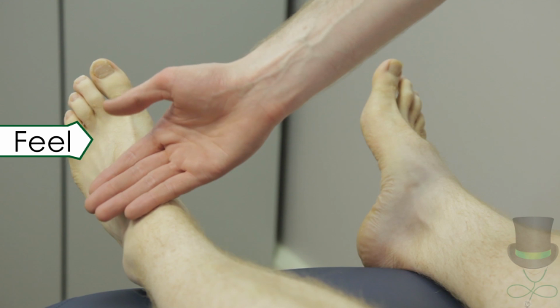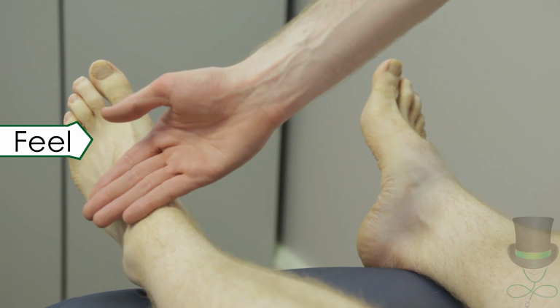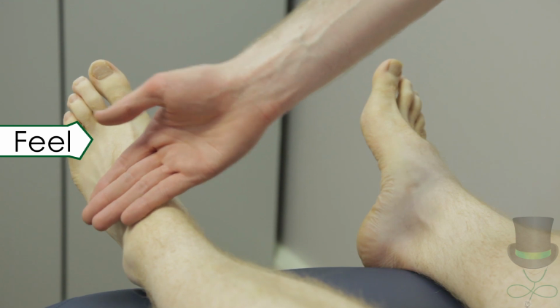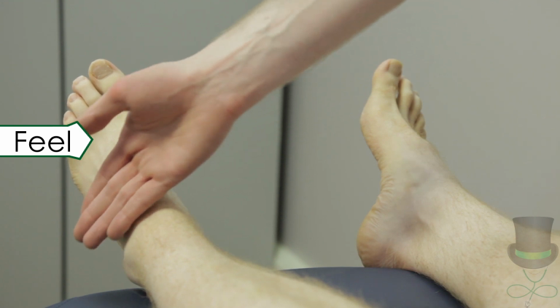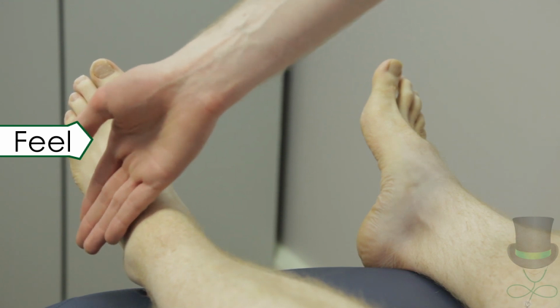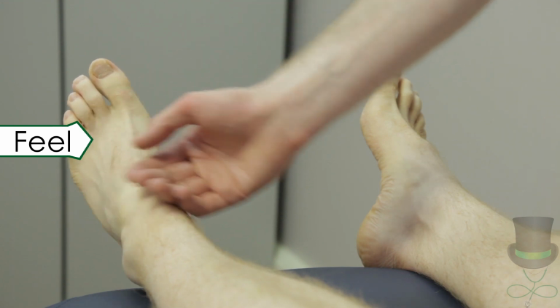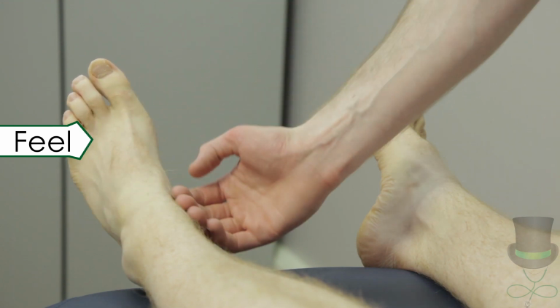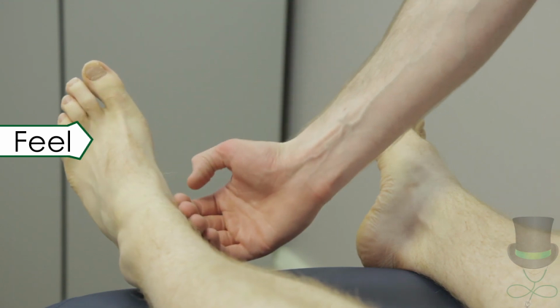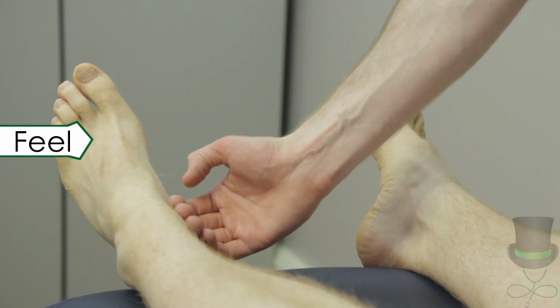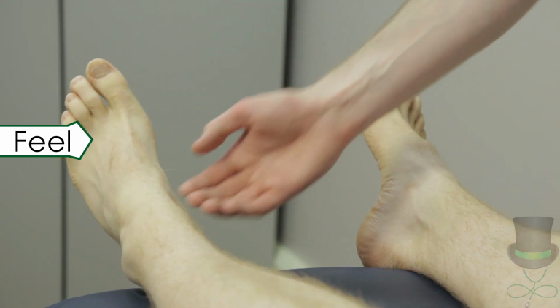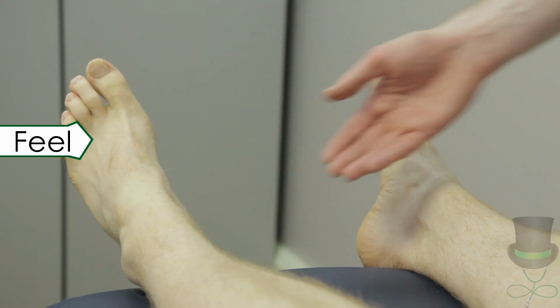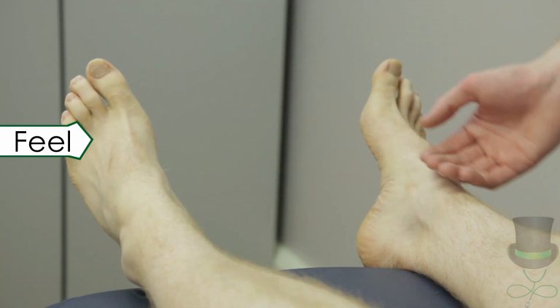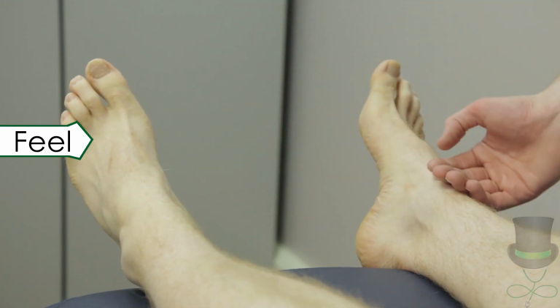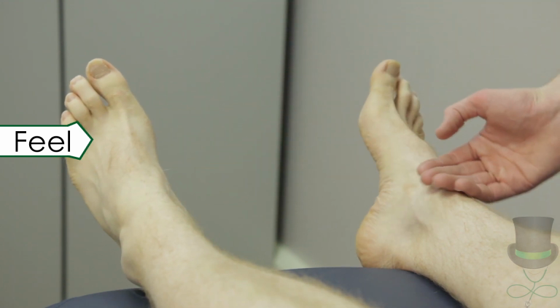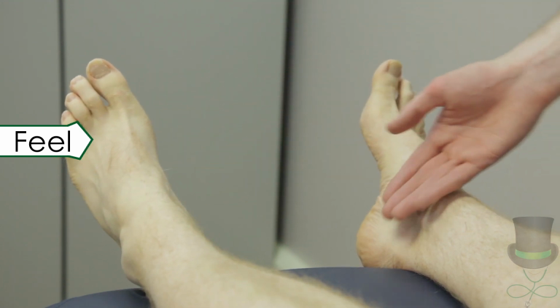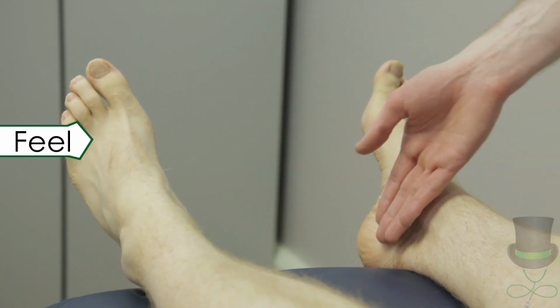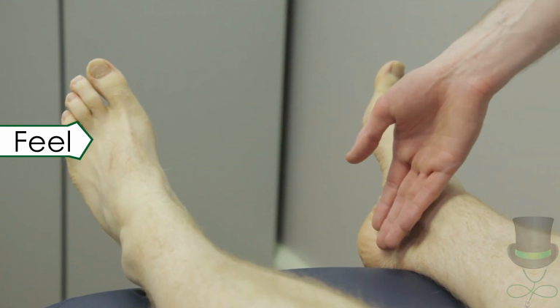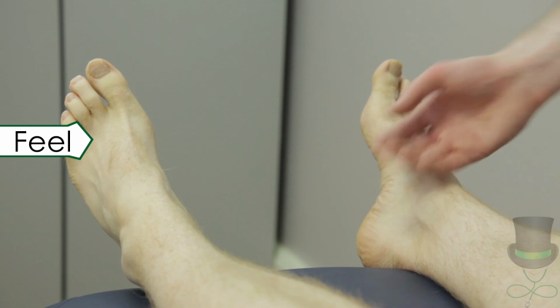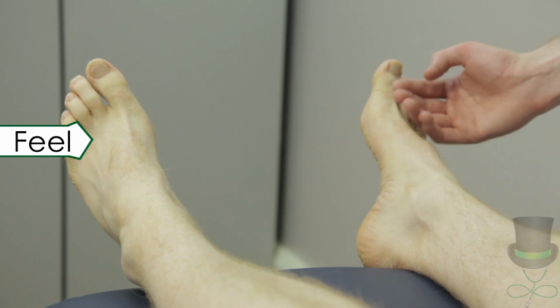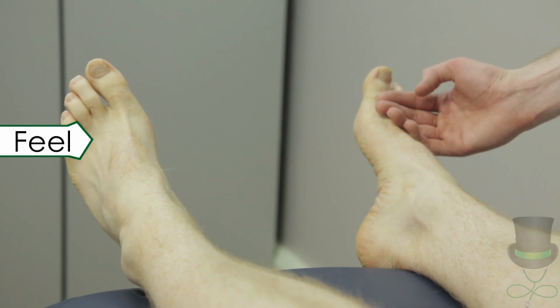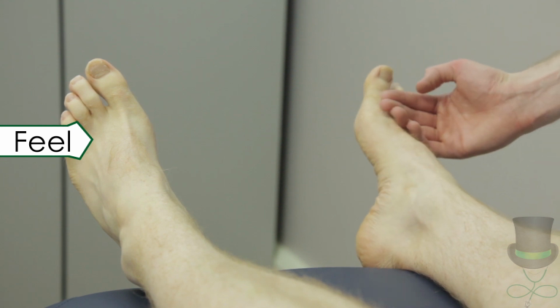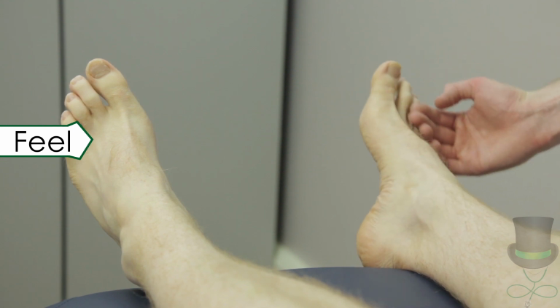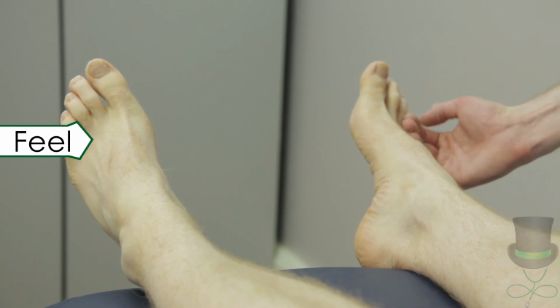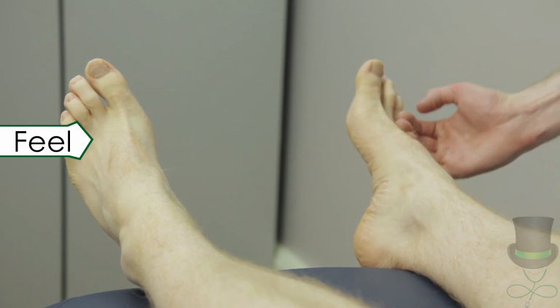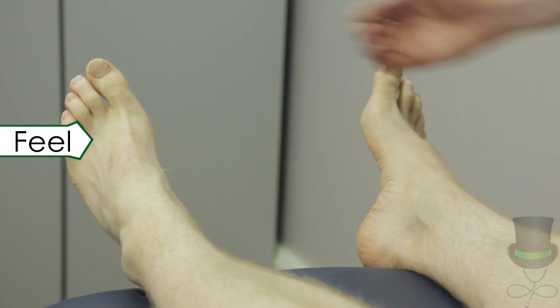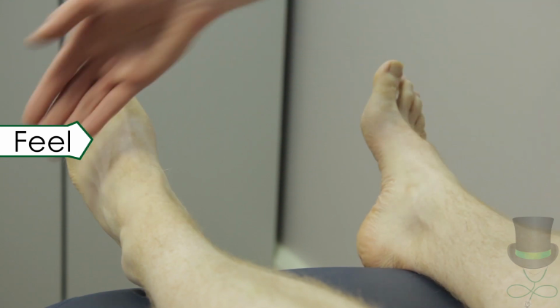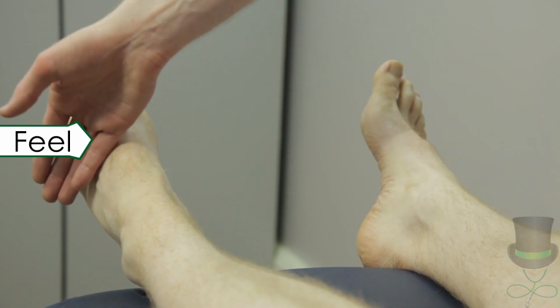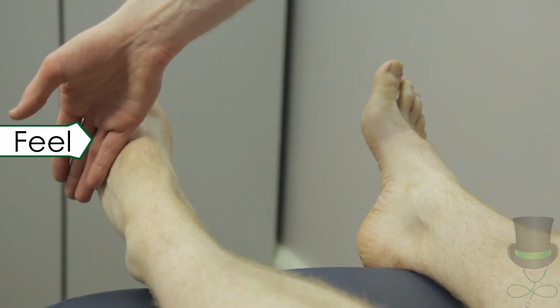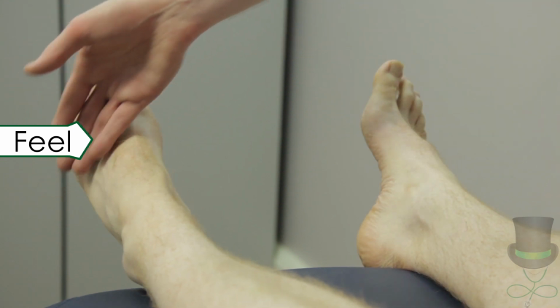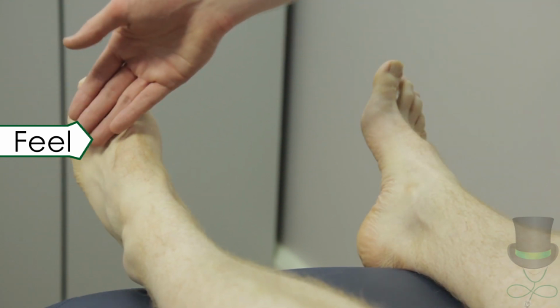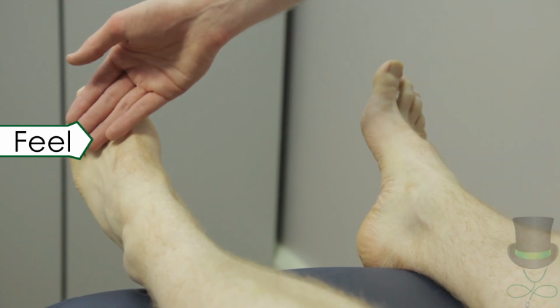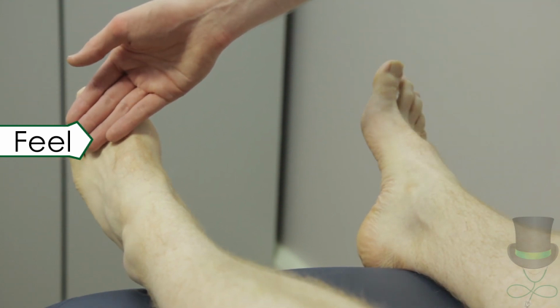Next we move on to feel the joints. First, feel for warmth over the joints by palpating with the back of your fingers. Compare left and right.